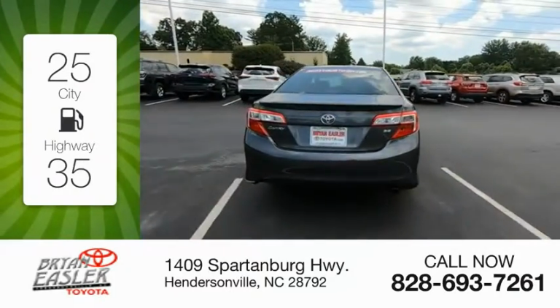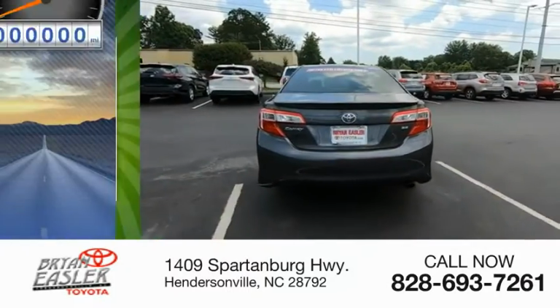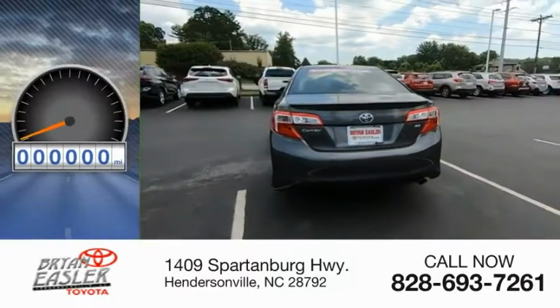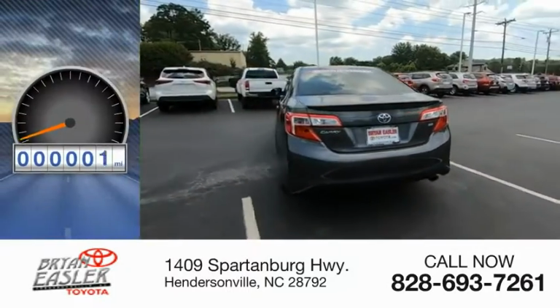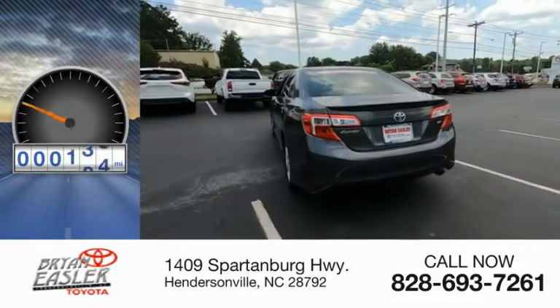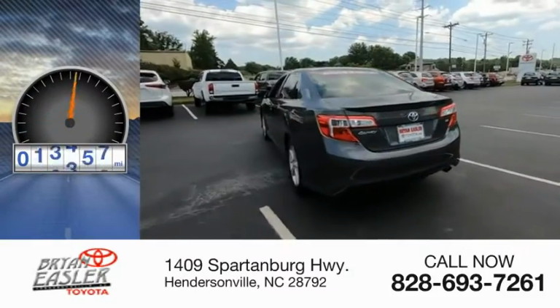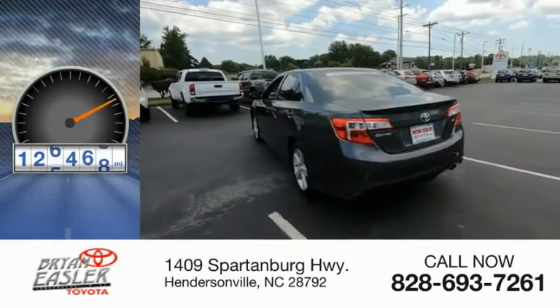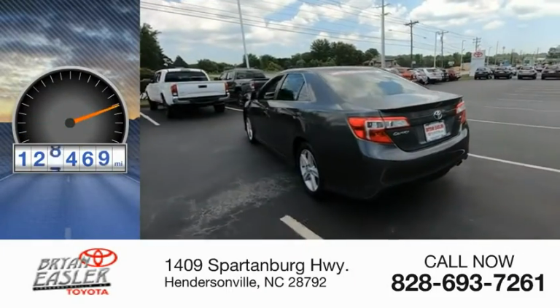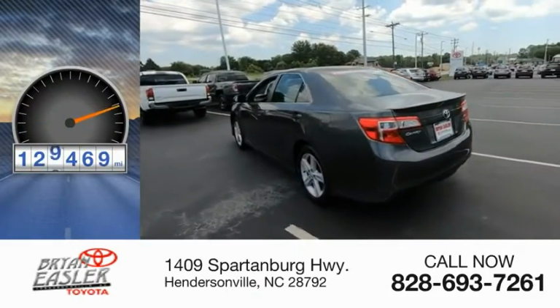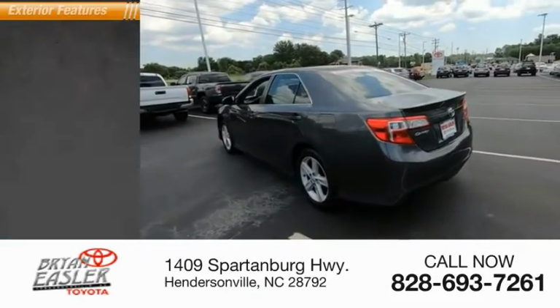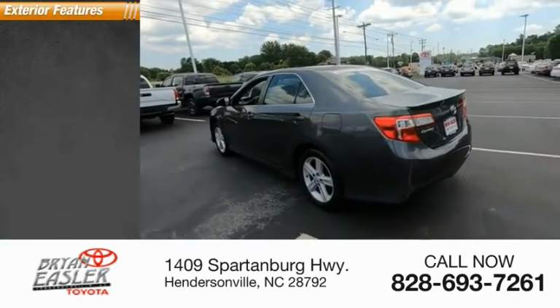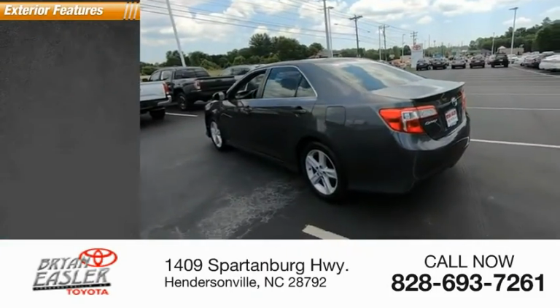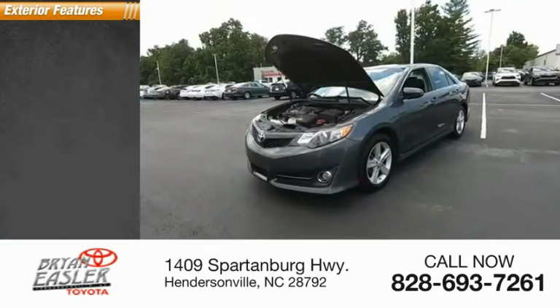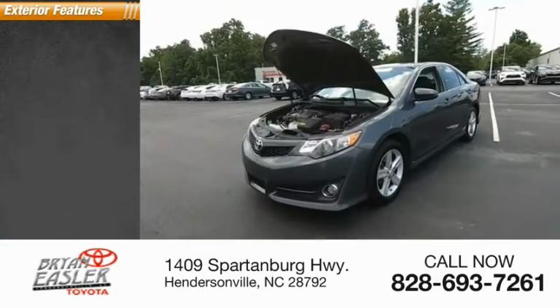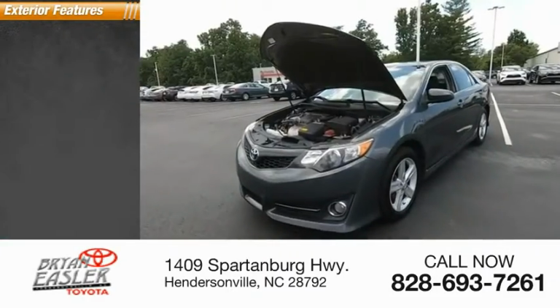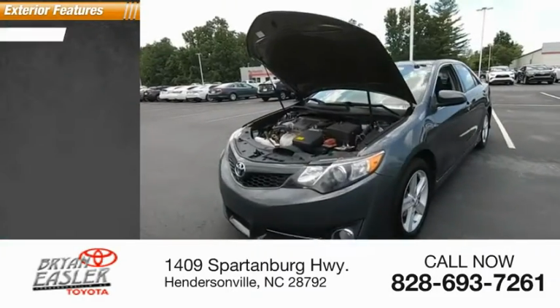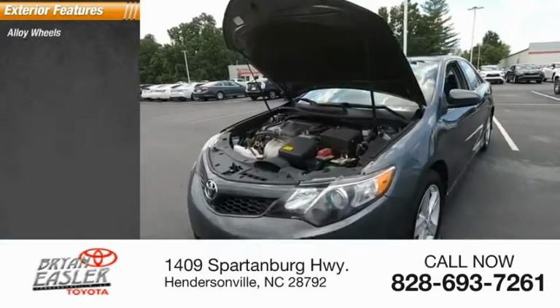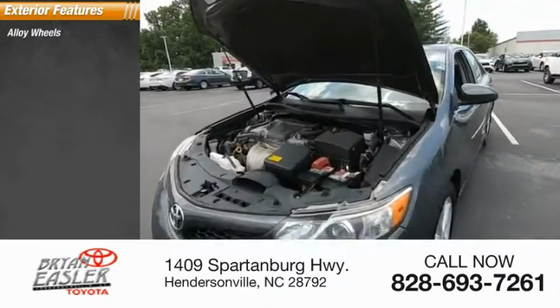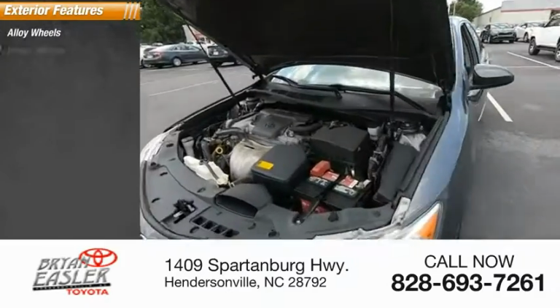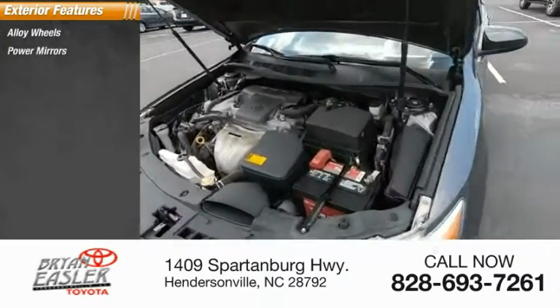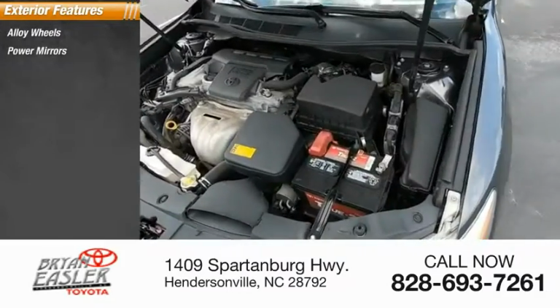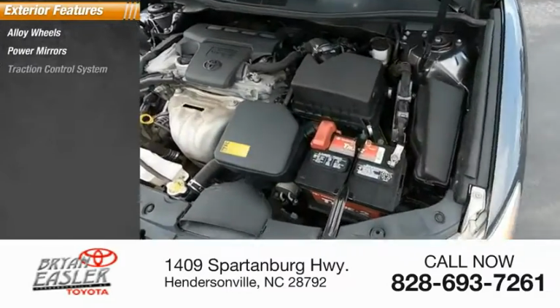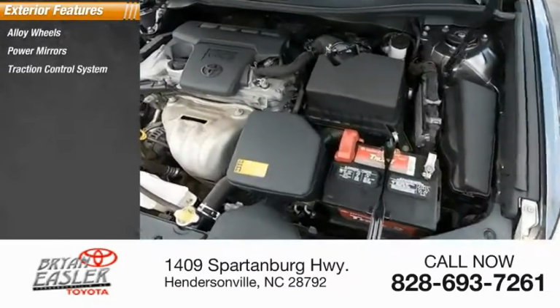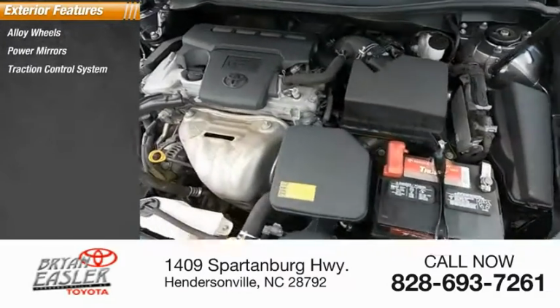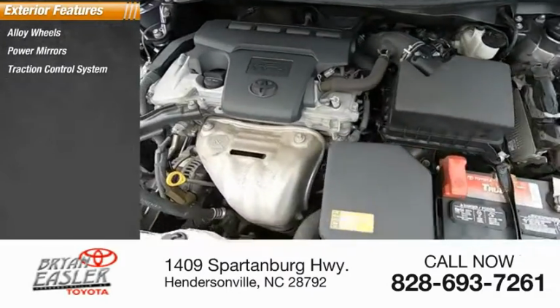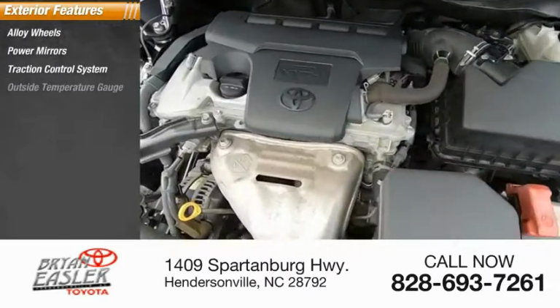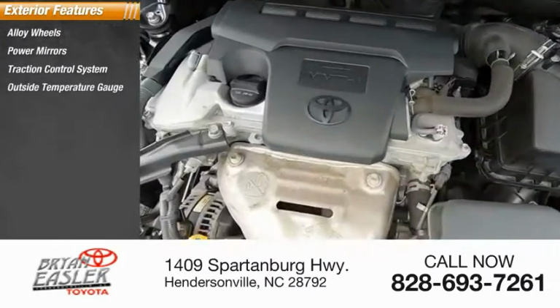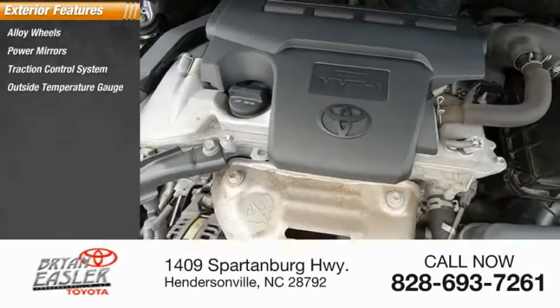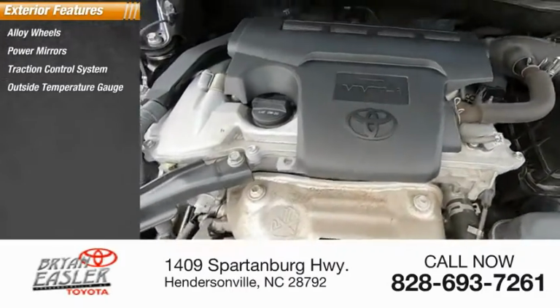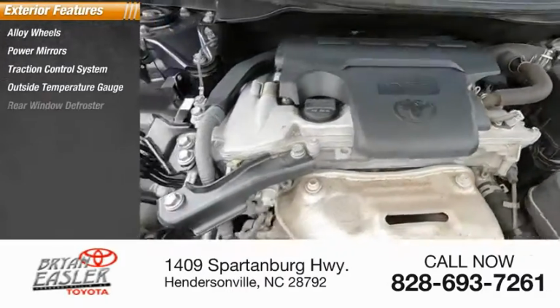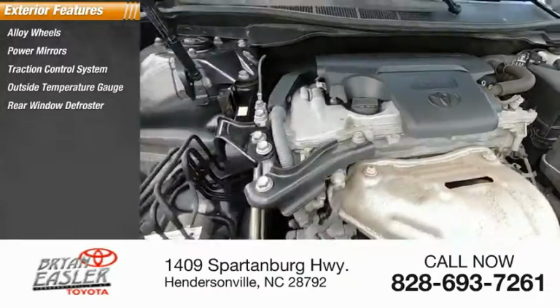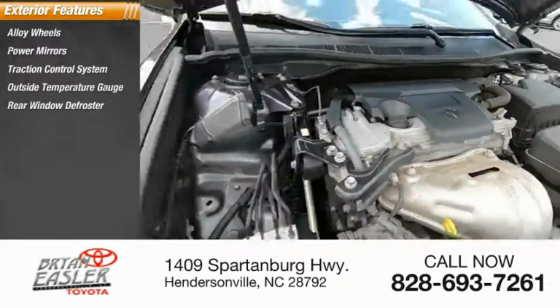This vehicle has less than 130,000 miles. Here are some of this vehicle's great options: alloy wheels, power mirrors, traction control system, outside temperature gauge, and rear window defroster.